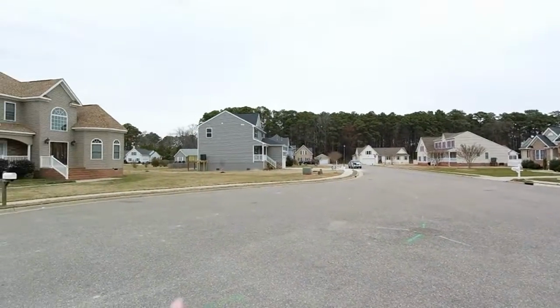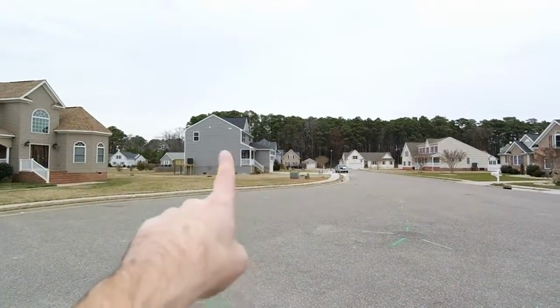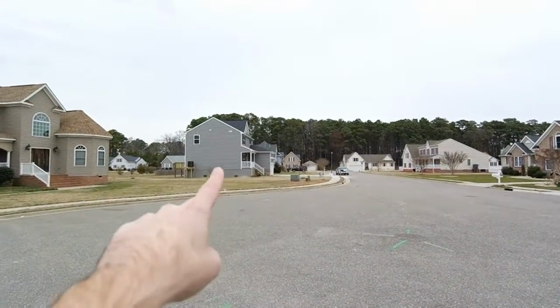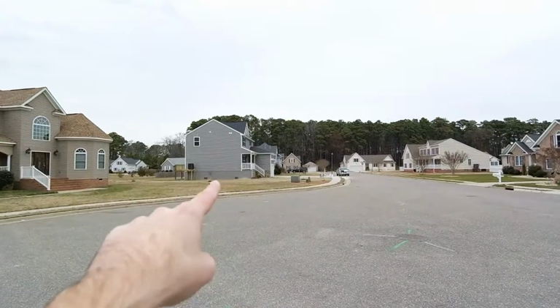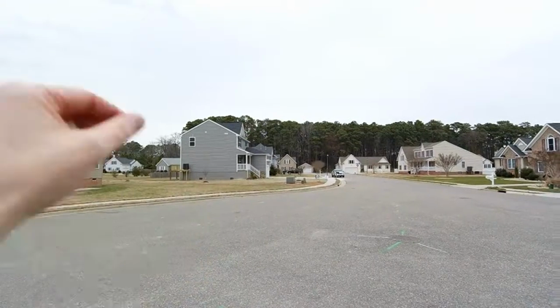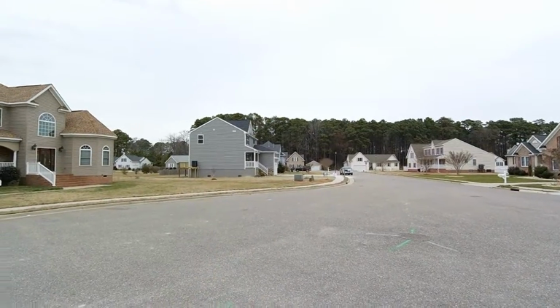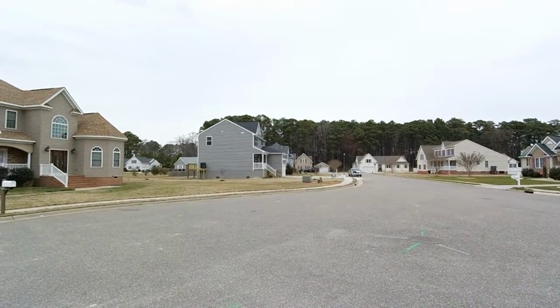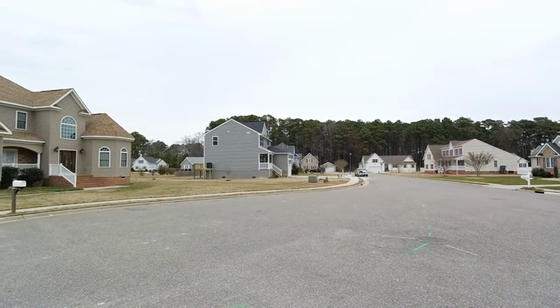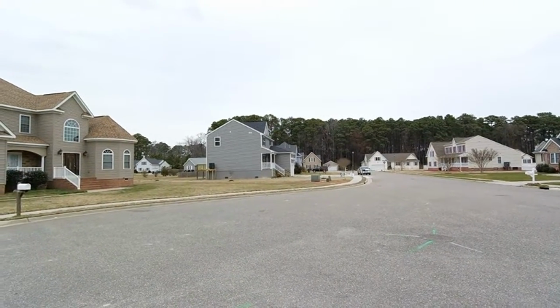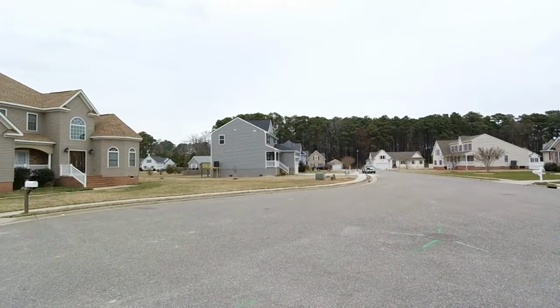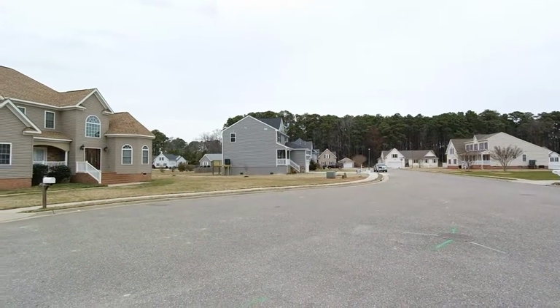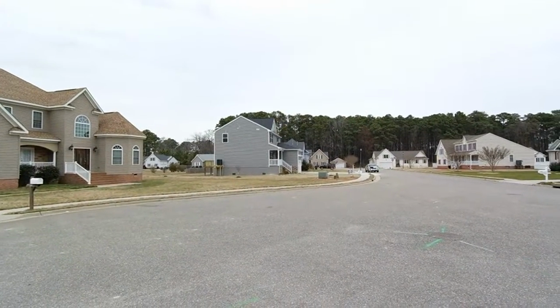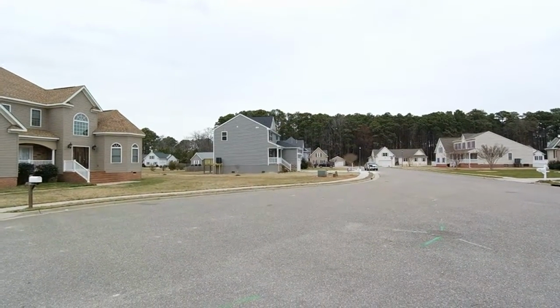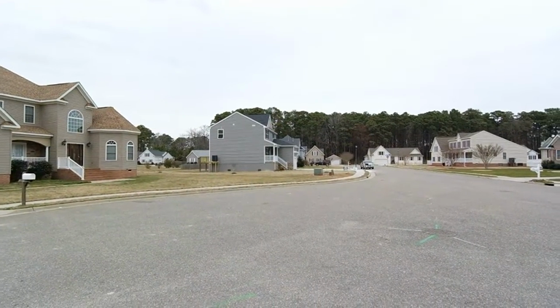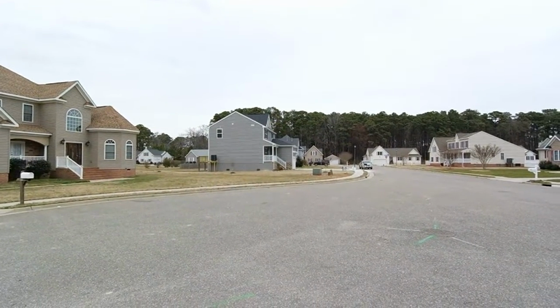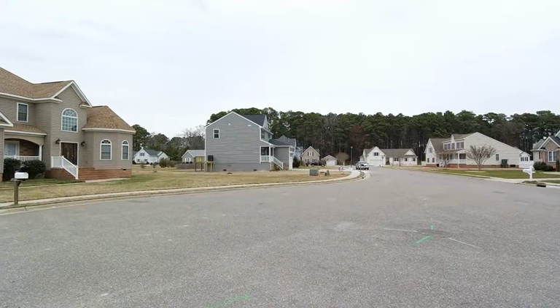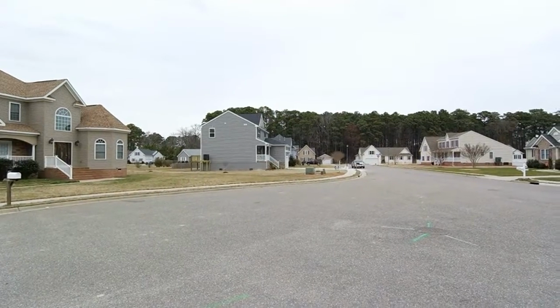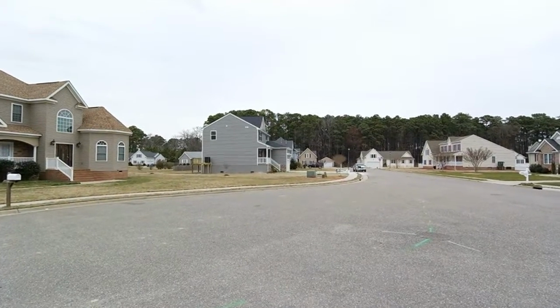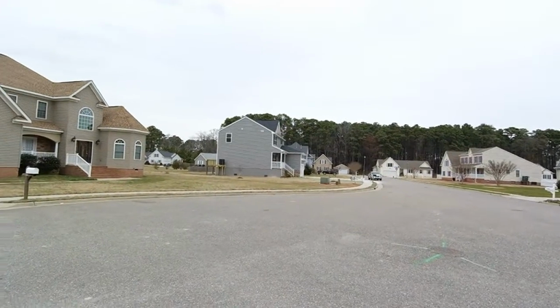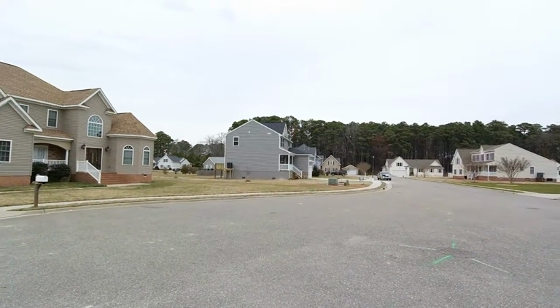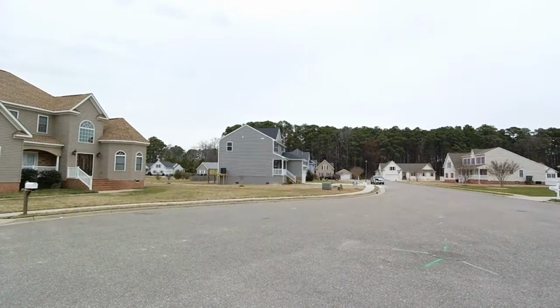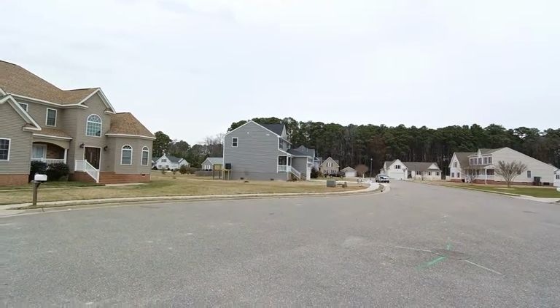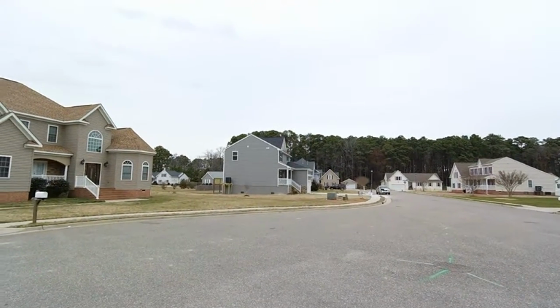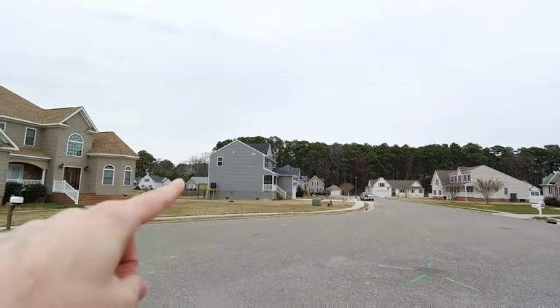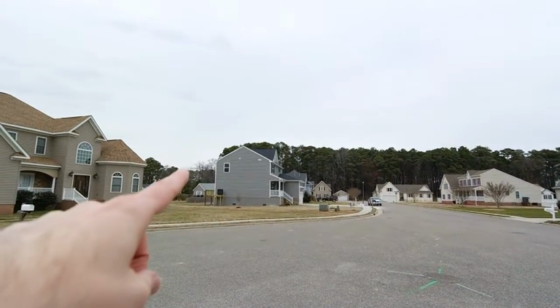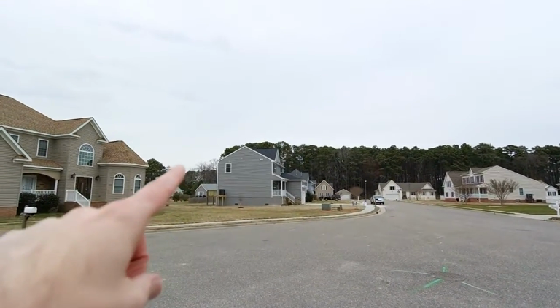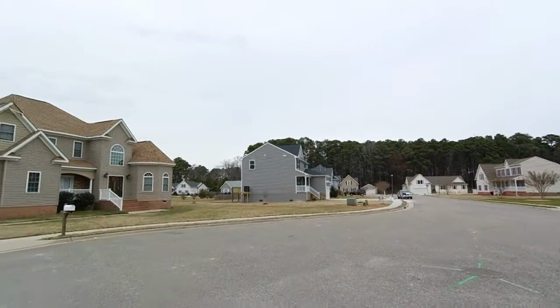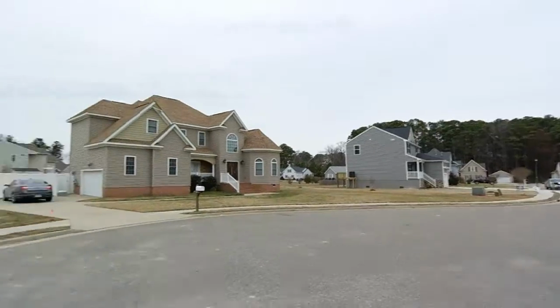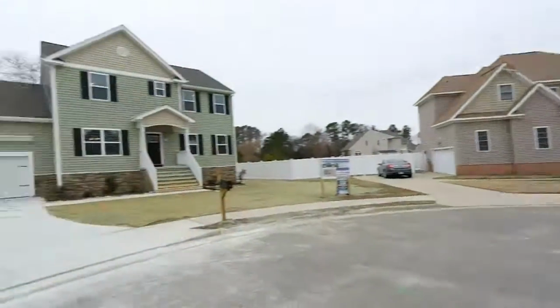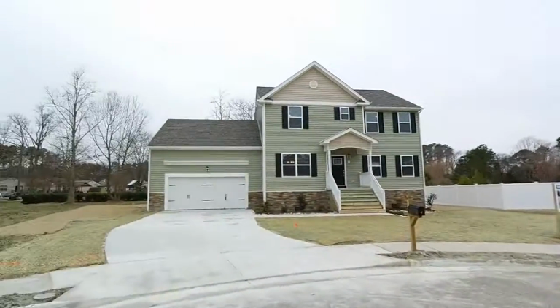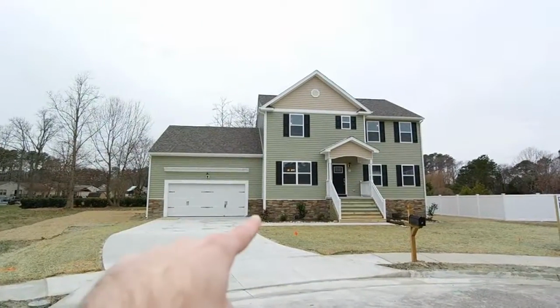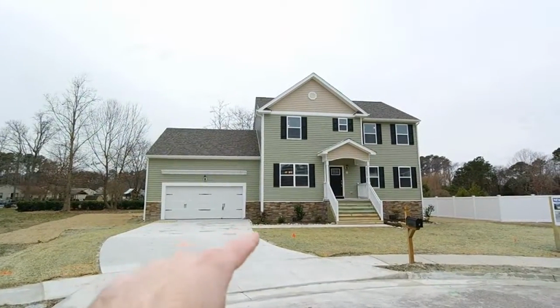There's another video — I'll make sure I put 4 Boger Circle in the title of the video on YouTube for that one, so if you want to see that one. This one's at $399k currently; this one's at $349,900.